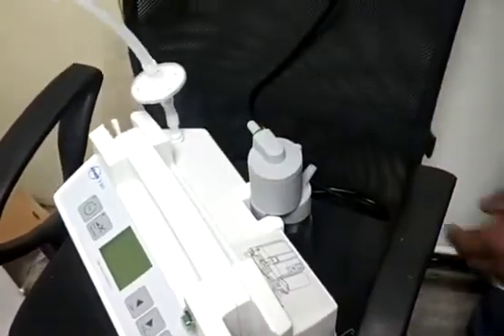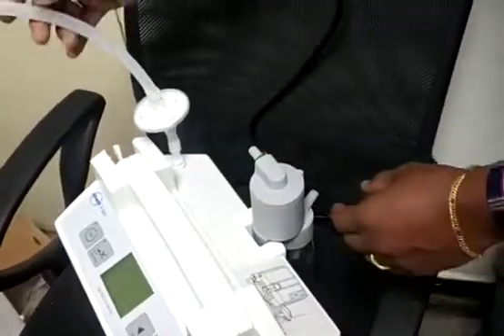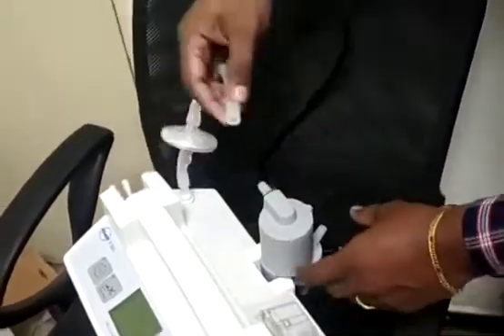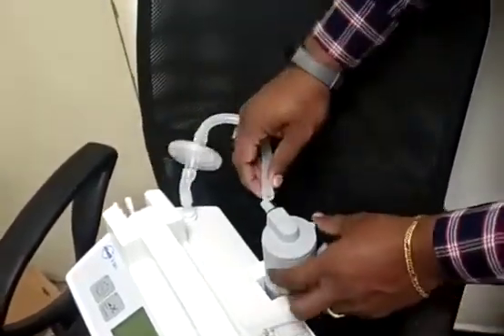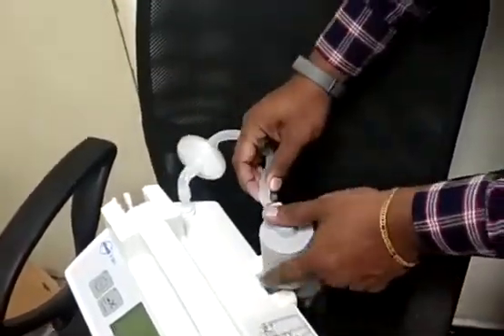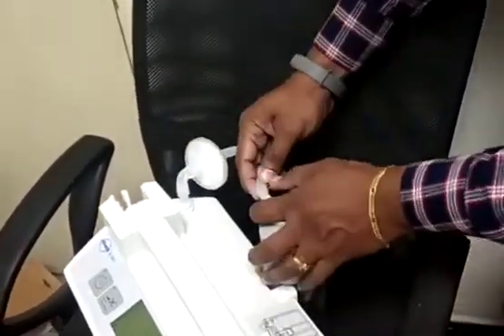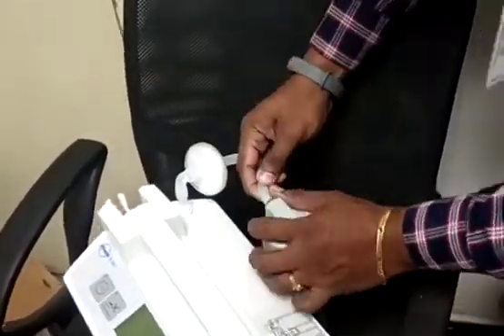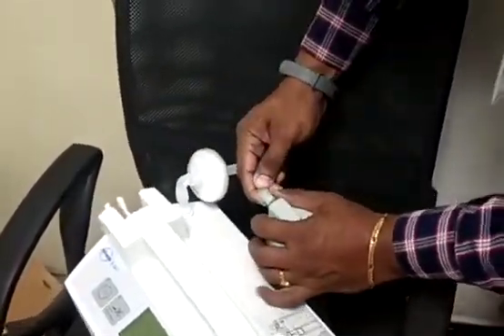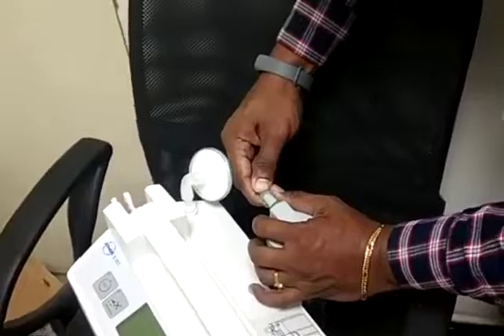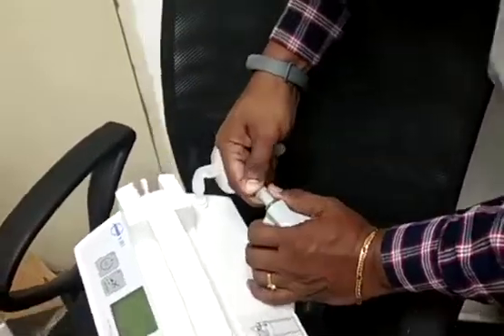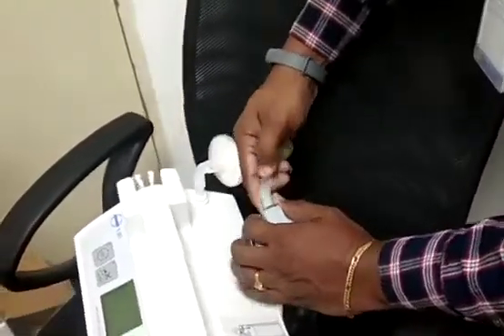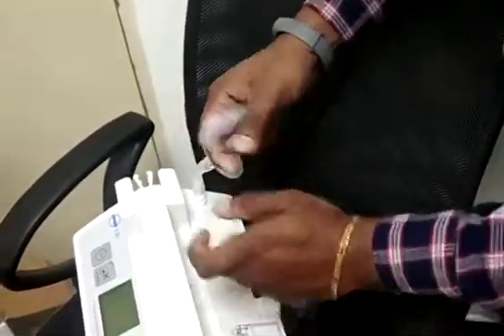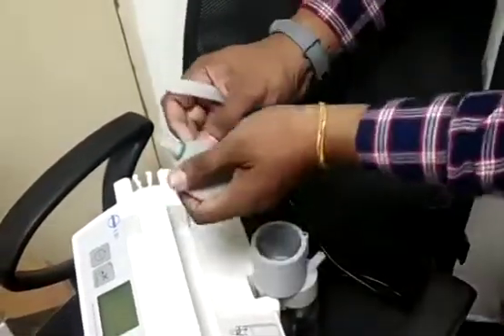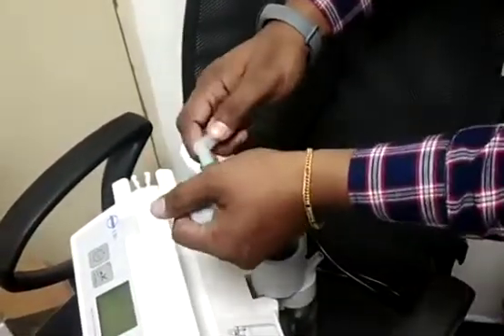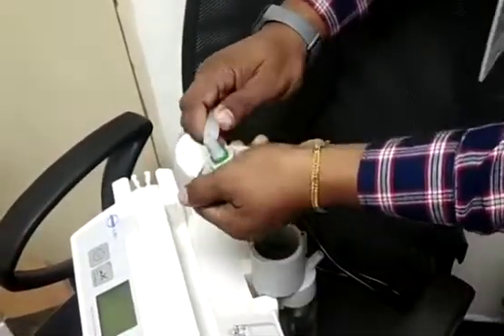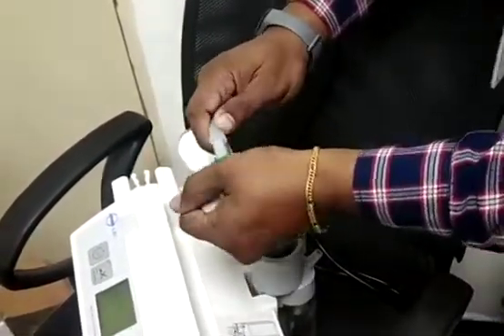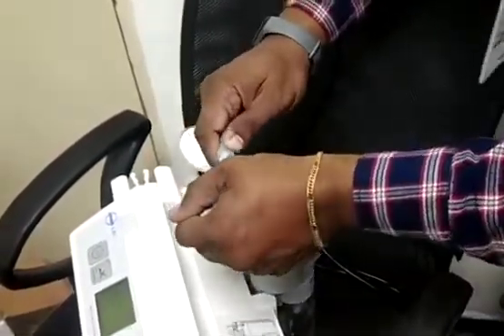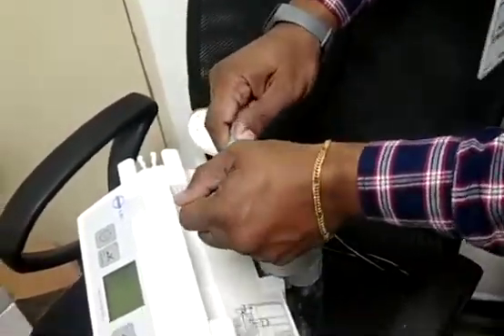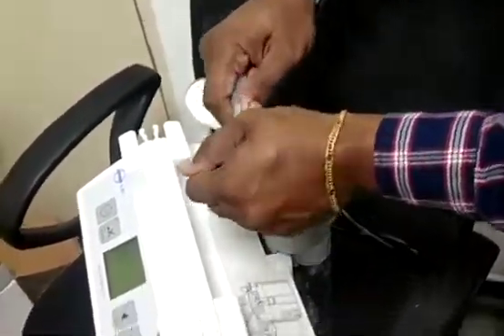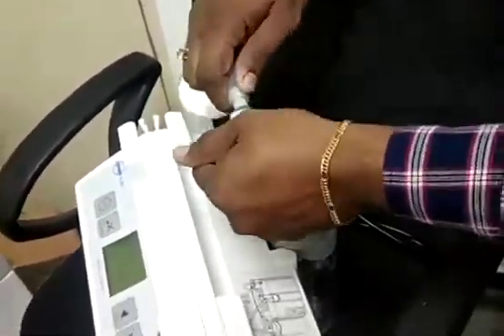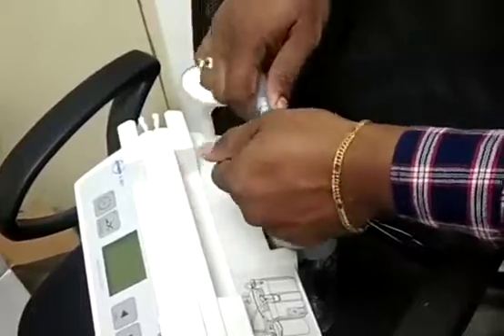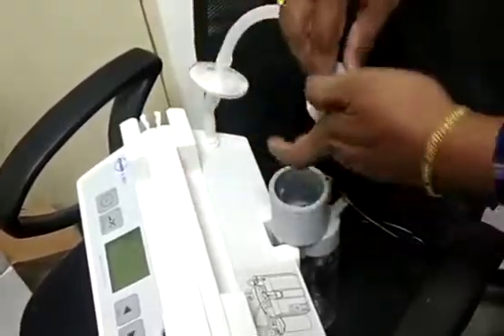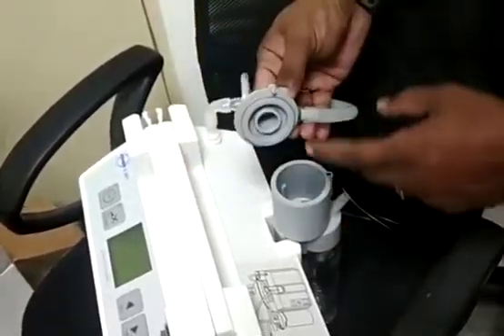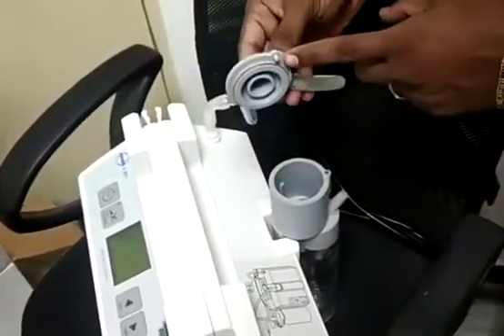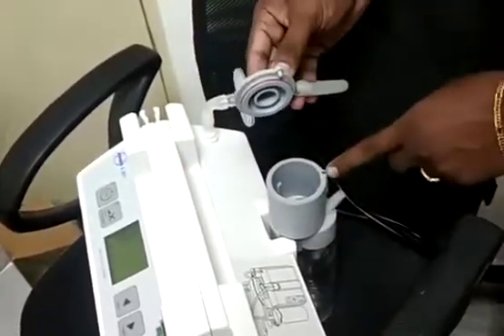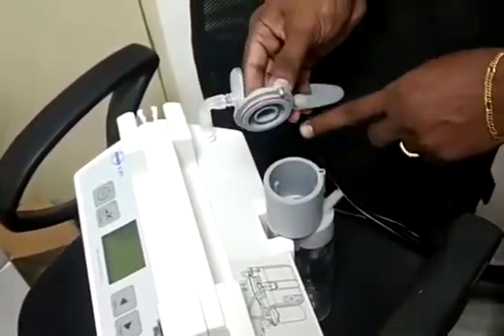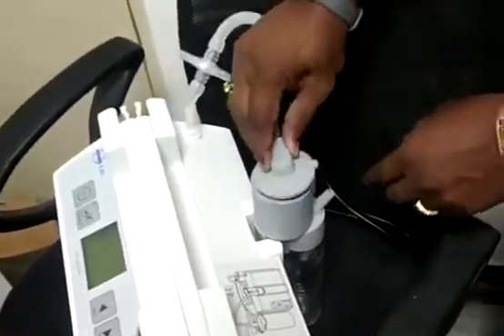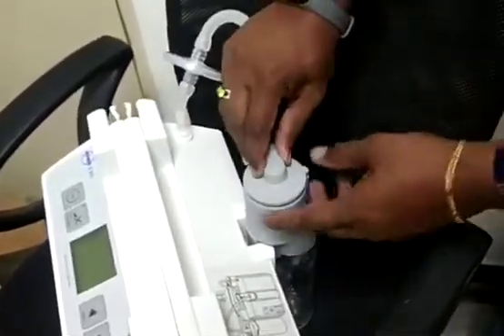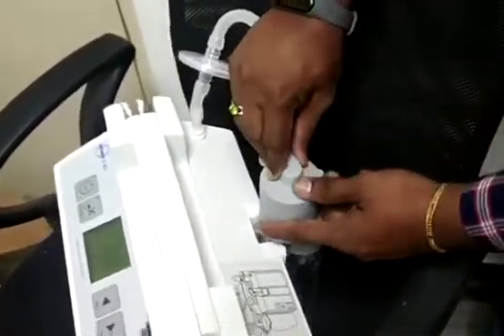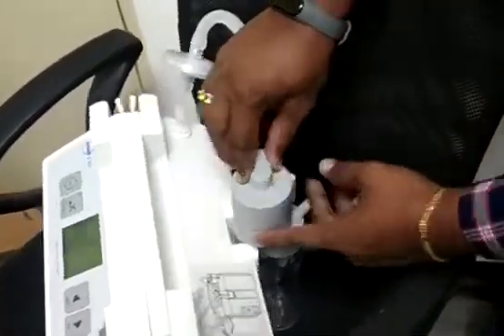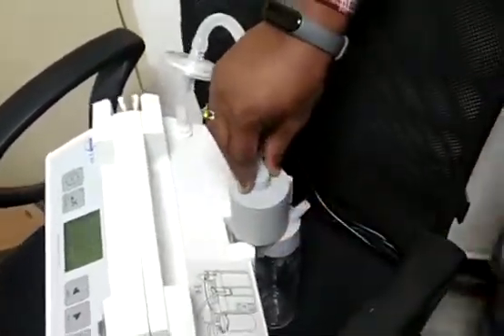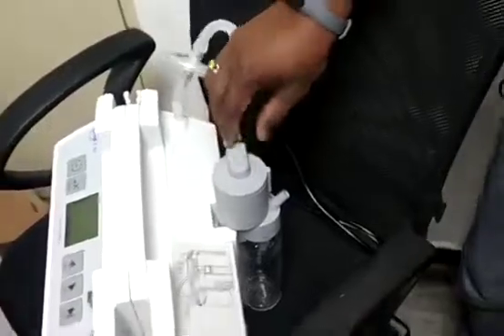Then connect this tube here. See the connections — it has to be fixed firmly here. You can connect it like this; take the cap out and fix the tube inside. Same way, you have to match this board, then press it — it will get locked.